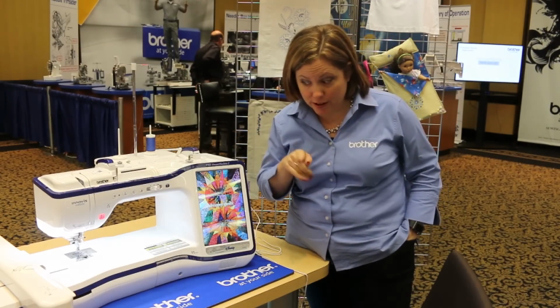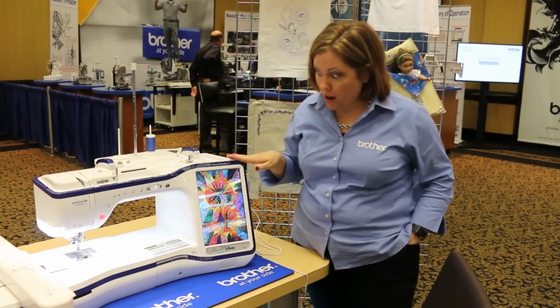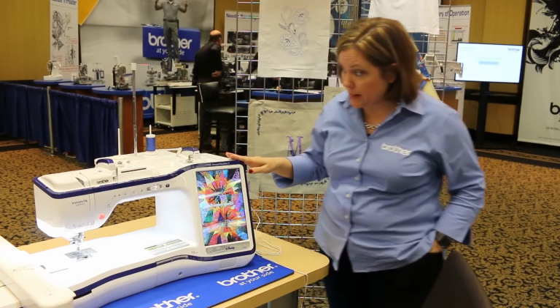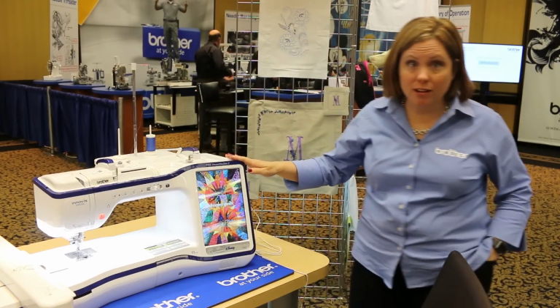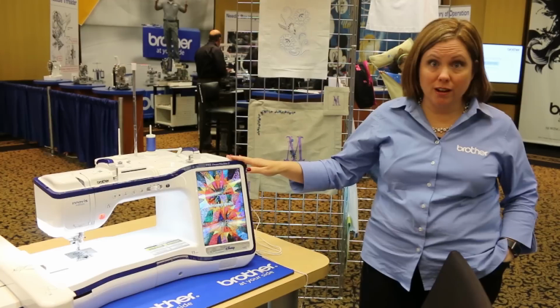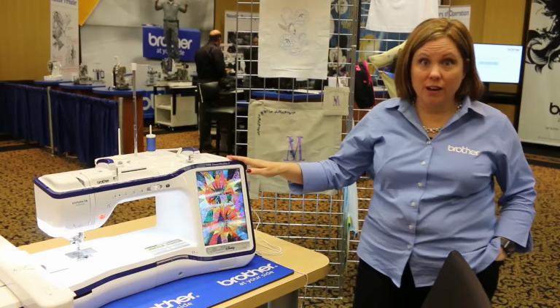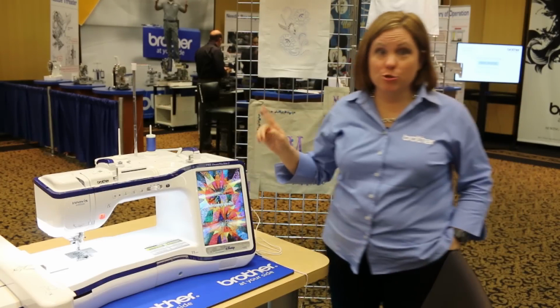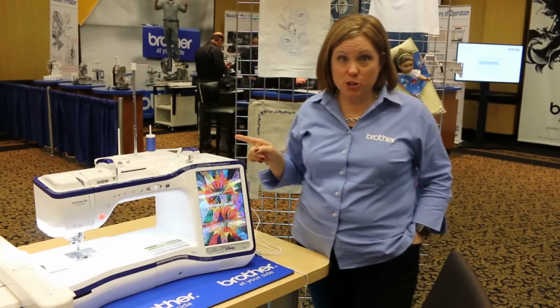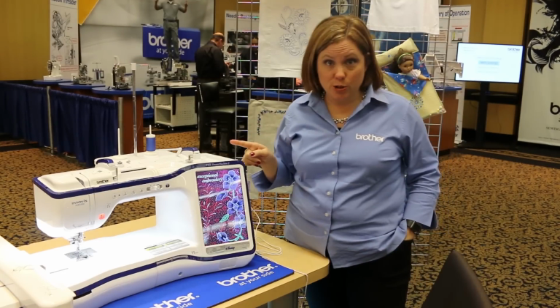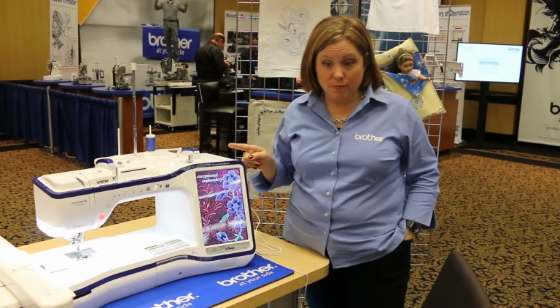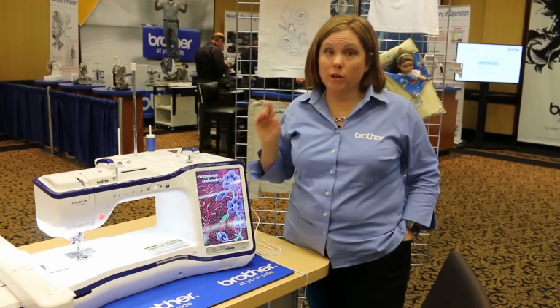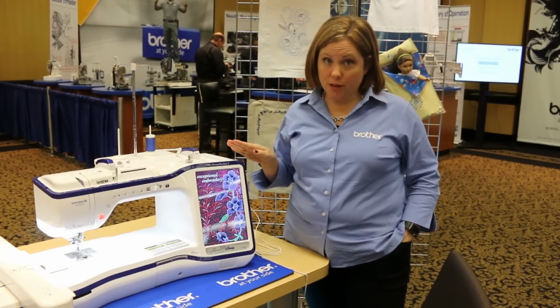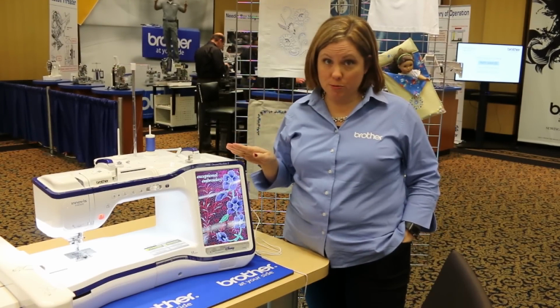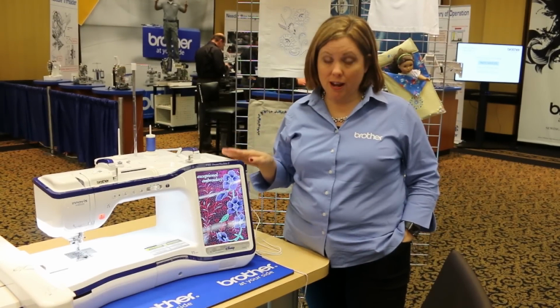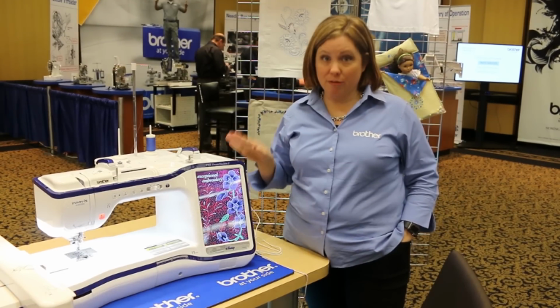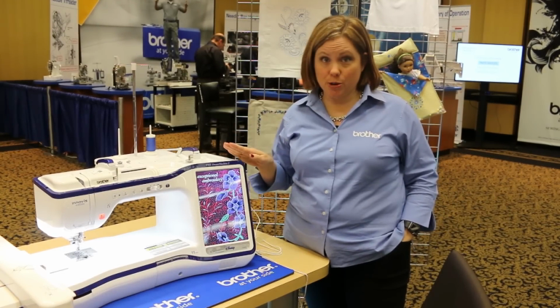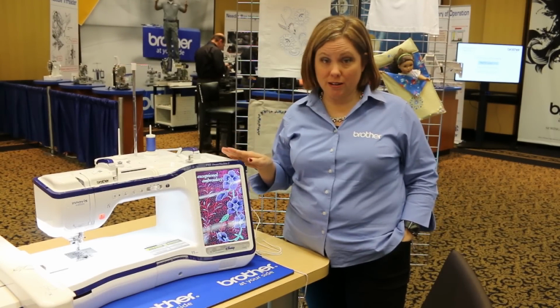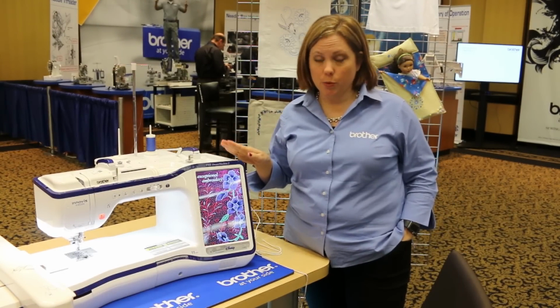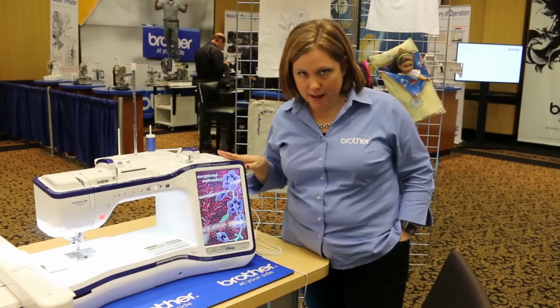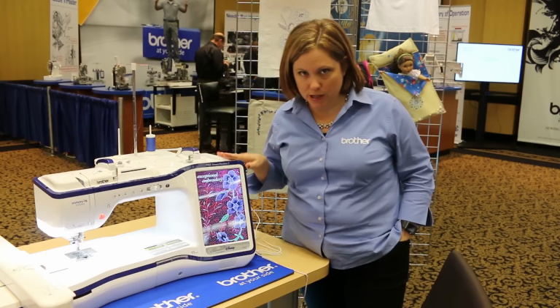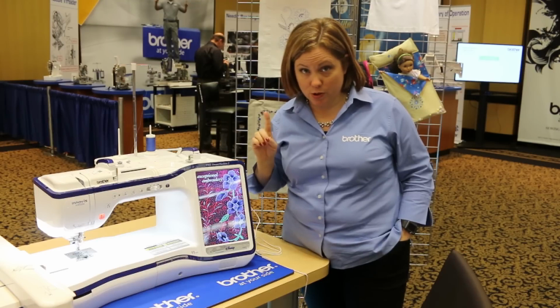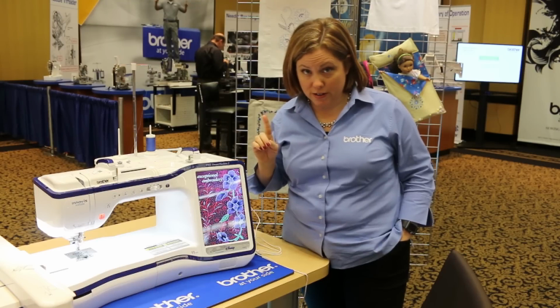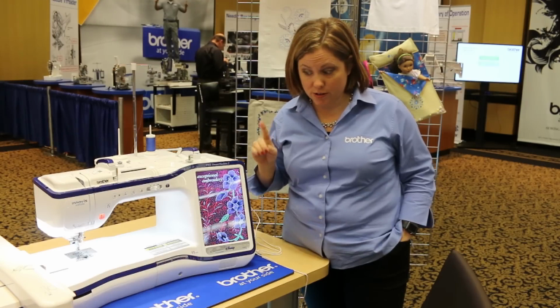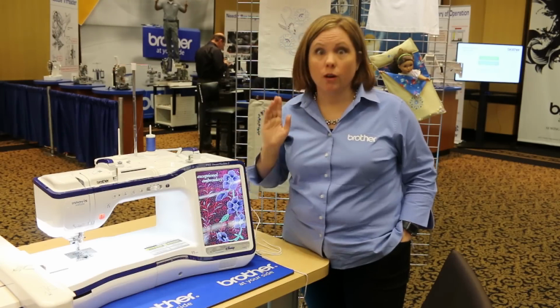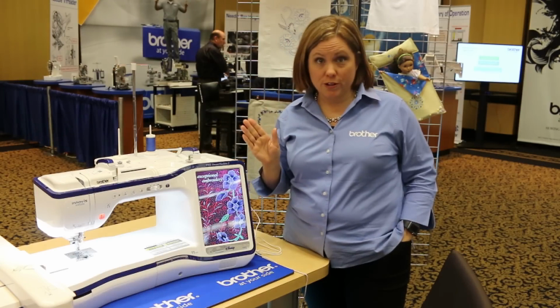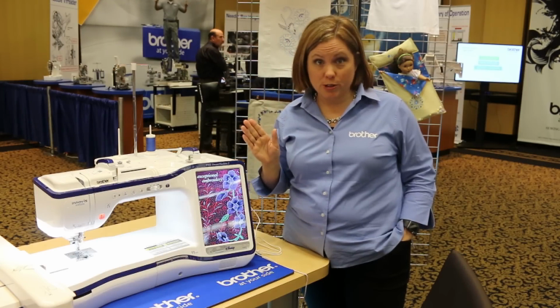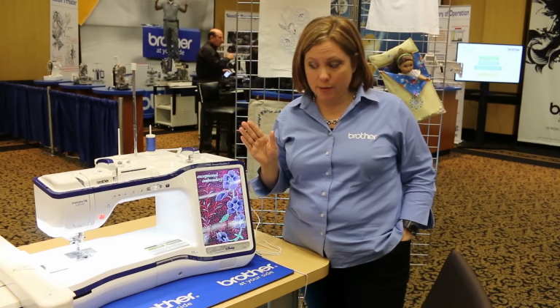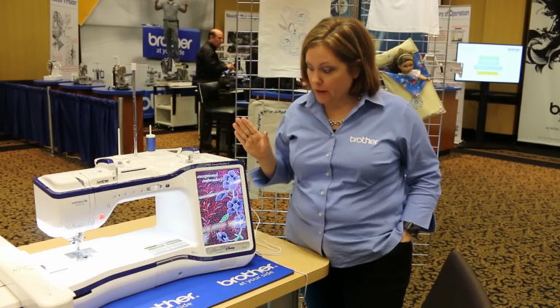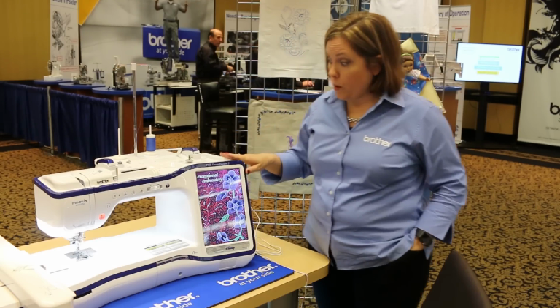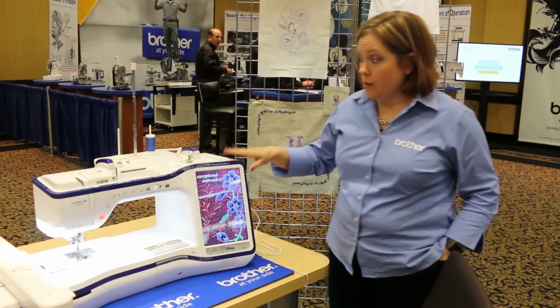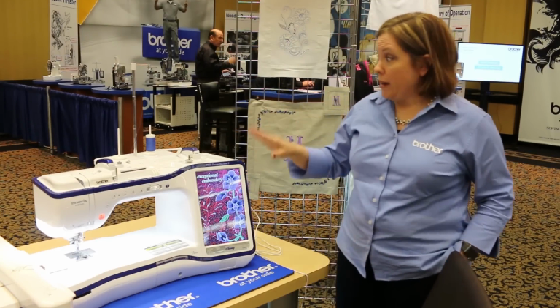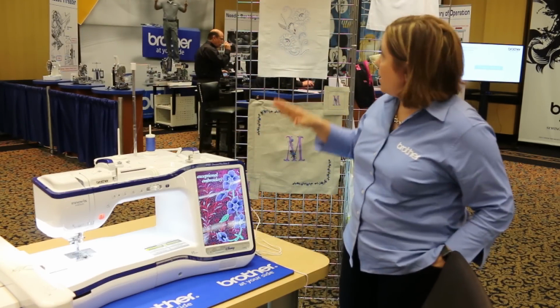I'm standing here in front of the Dream Machine 2. When you thought the Dream Machine had everything you needed, we decided to bring you a few more features. What features are we talking about?